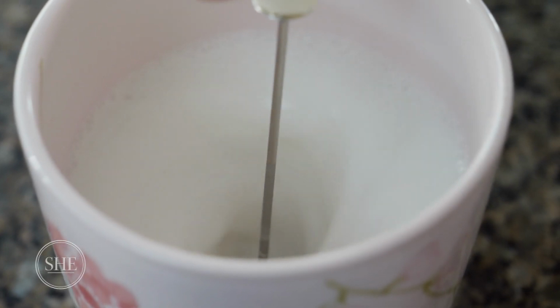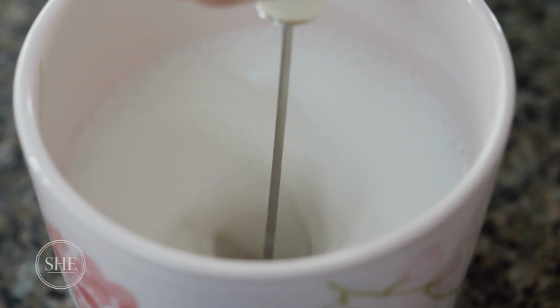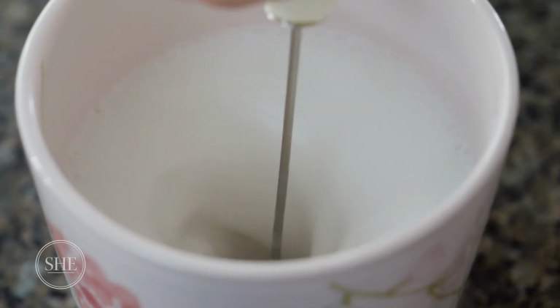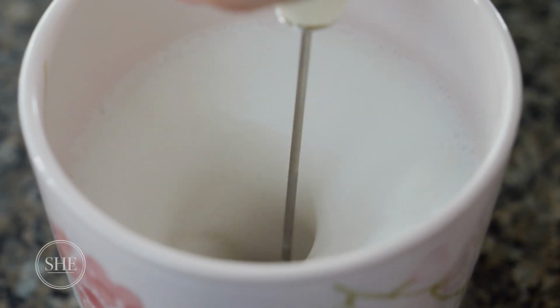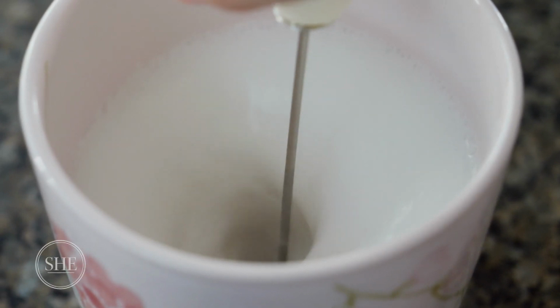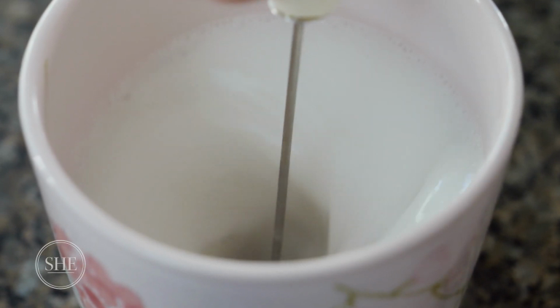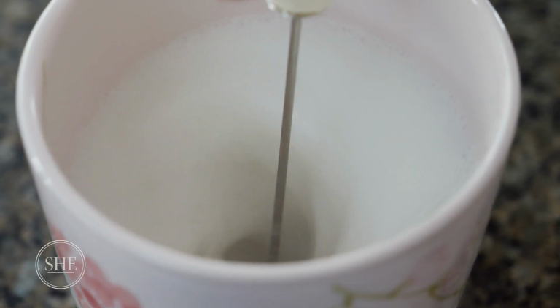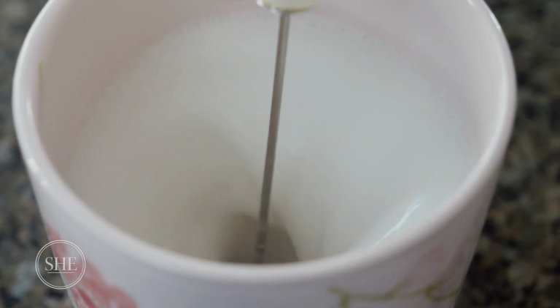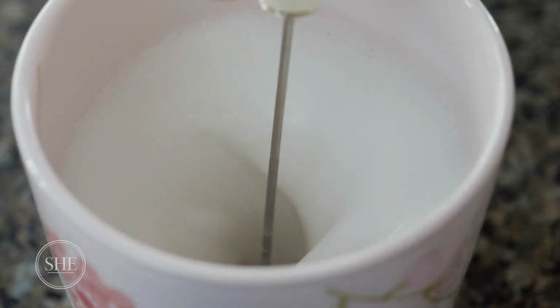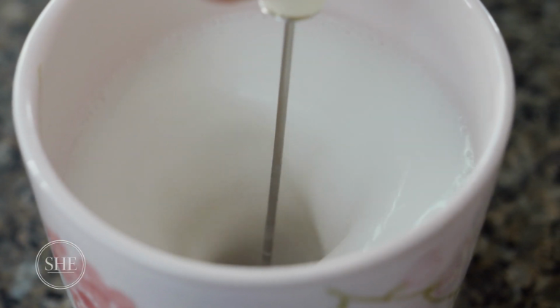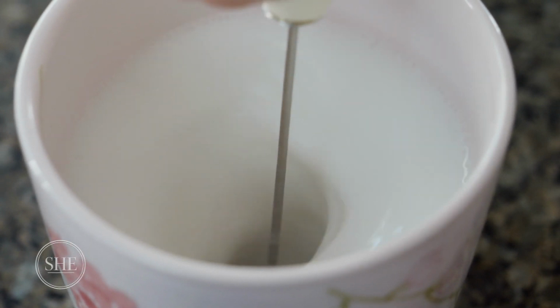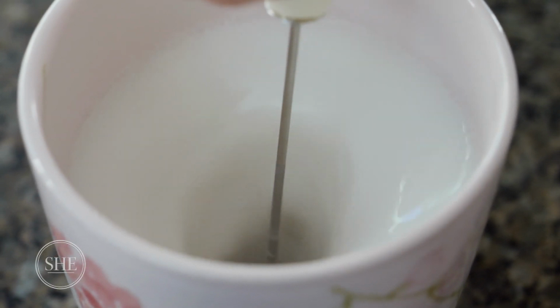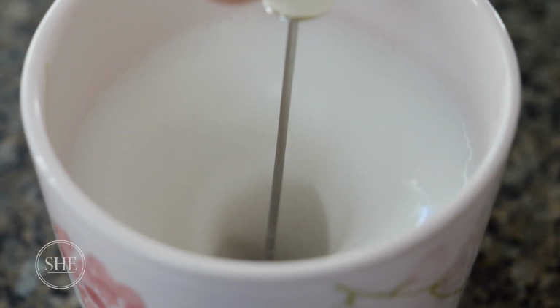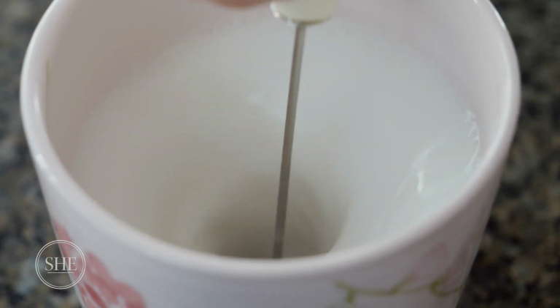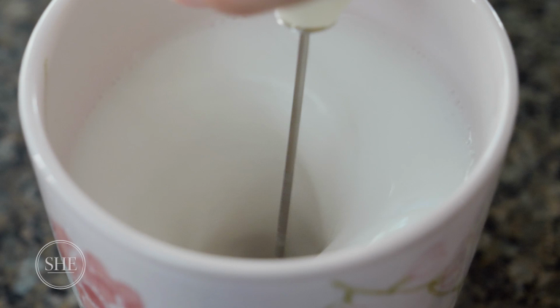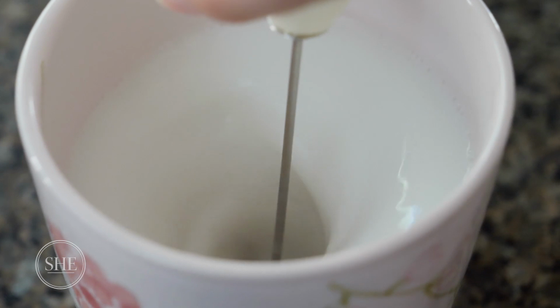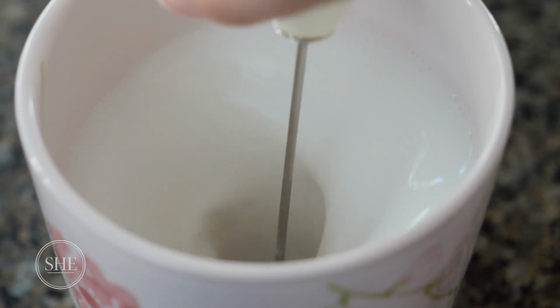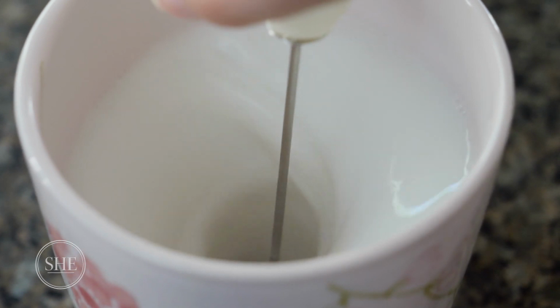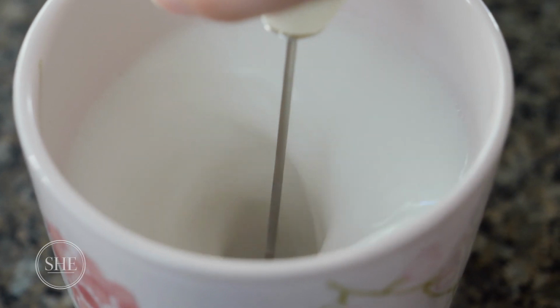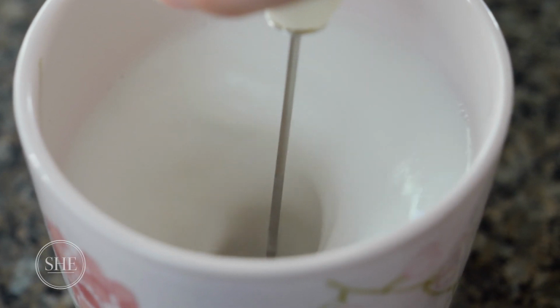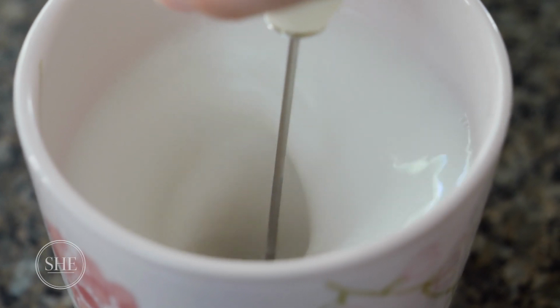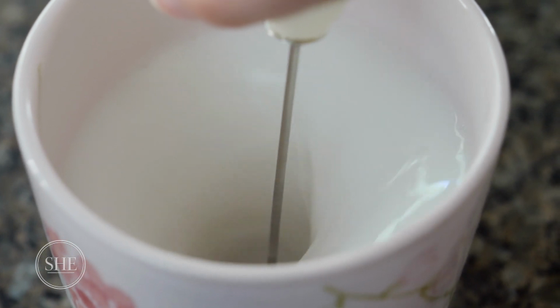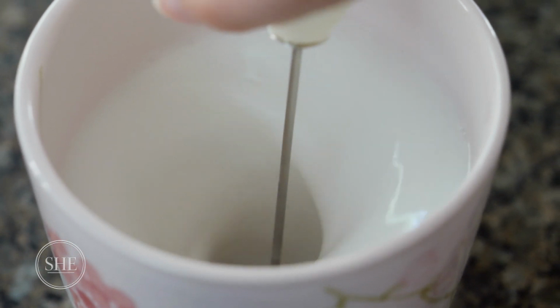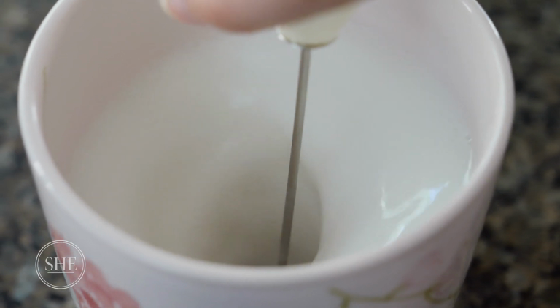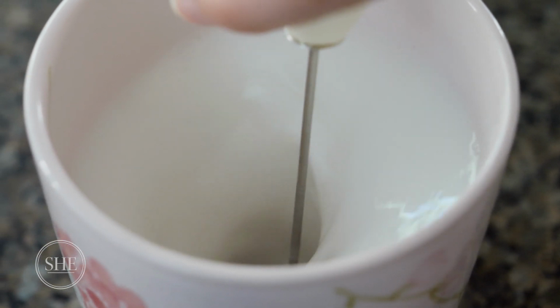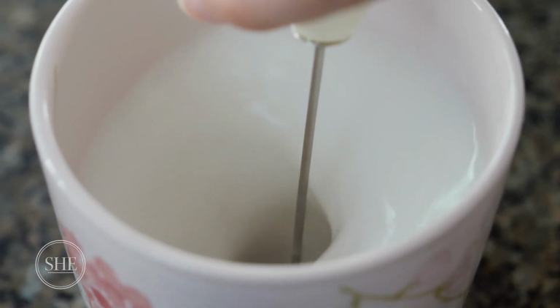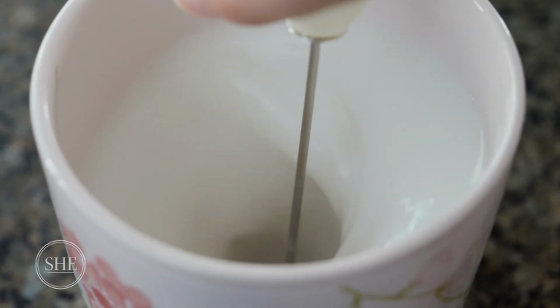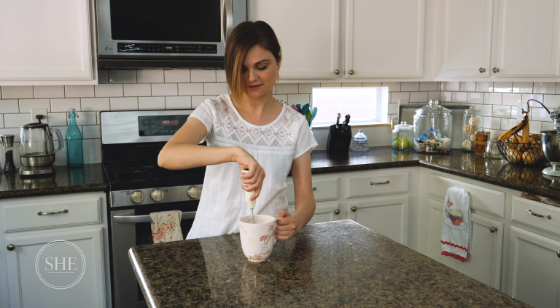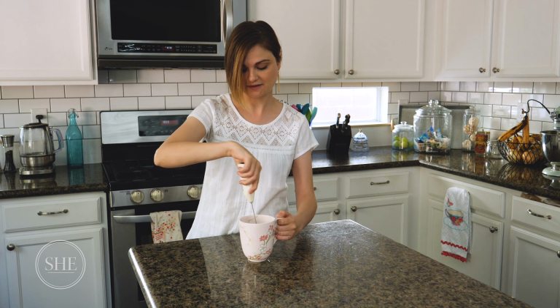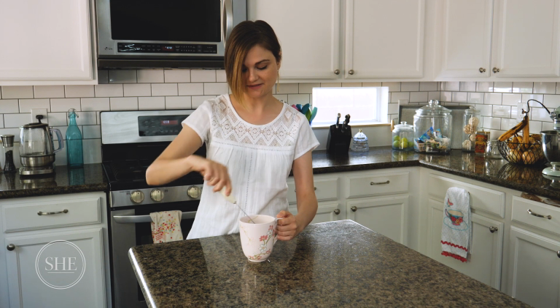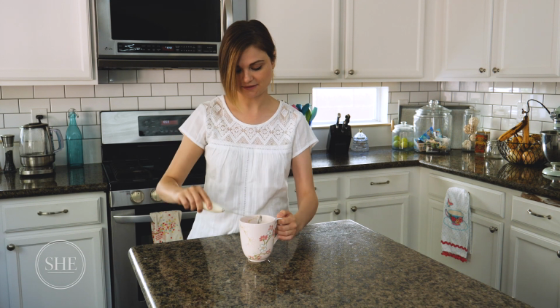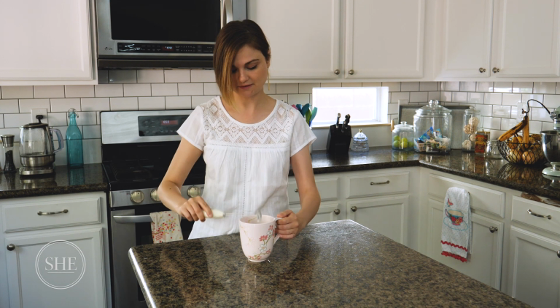I'm not going to lie, I love my latte. And this literally takes two minutes of your life to get the perfect frothed milk. That's pretty good.